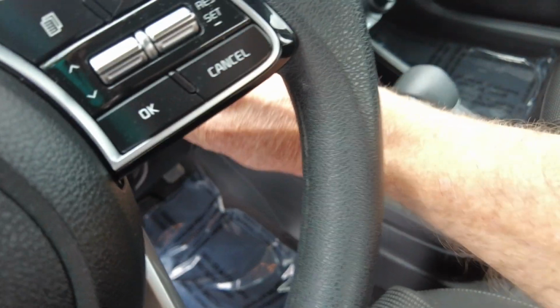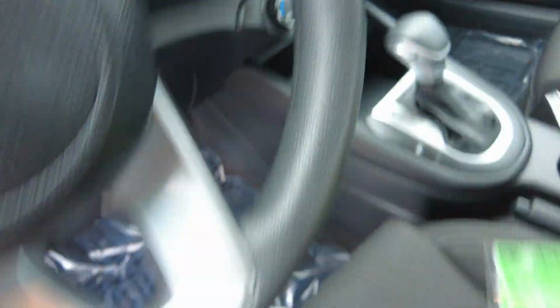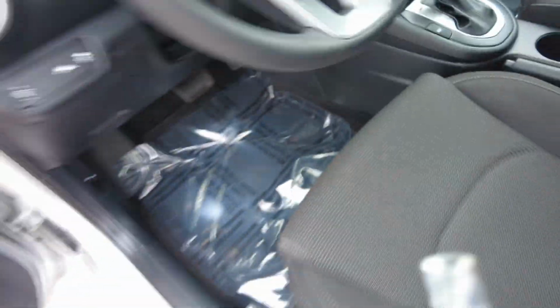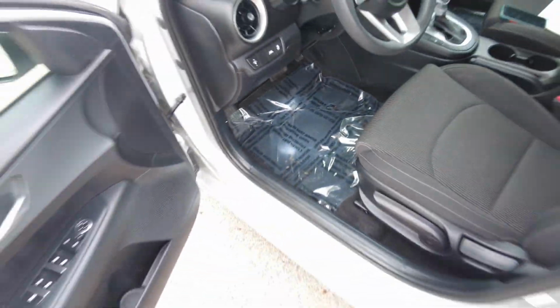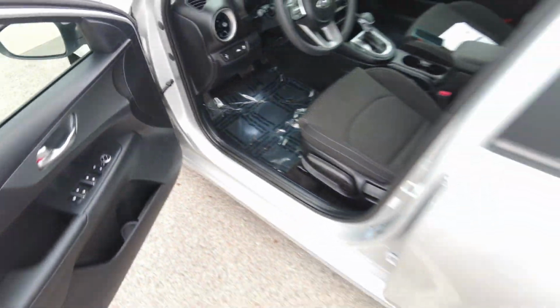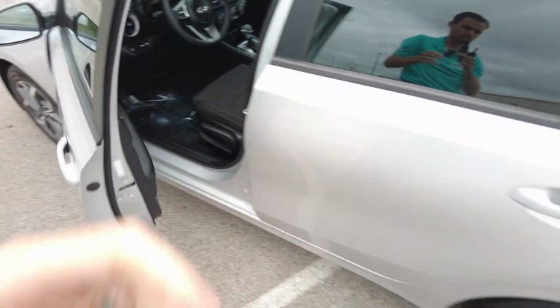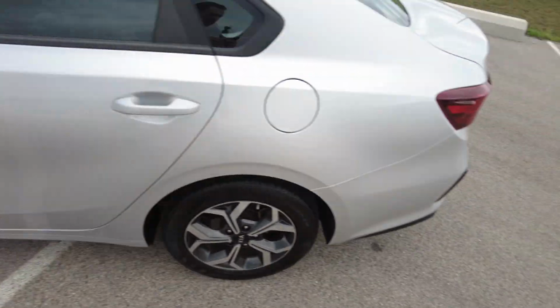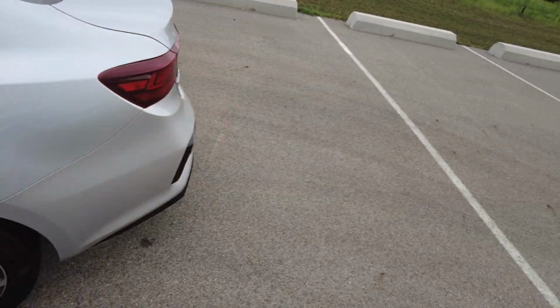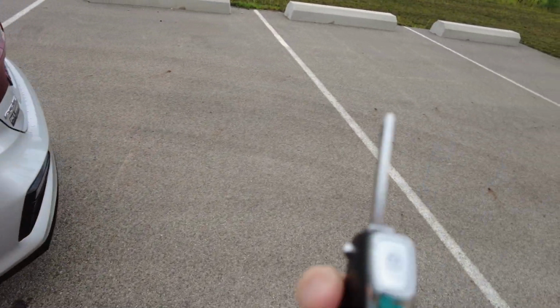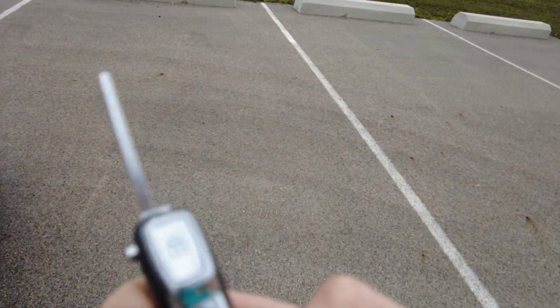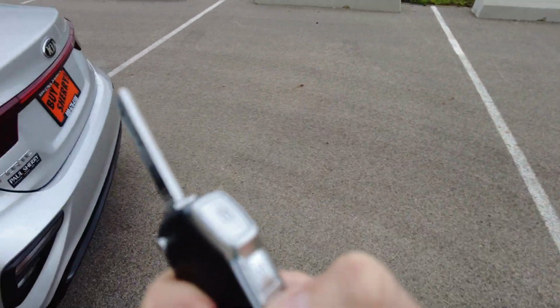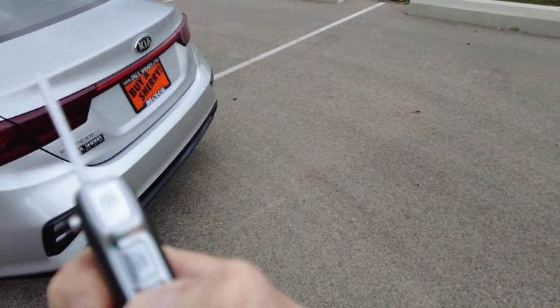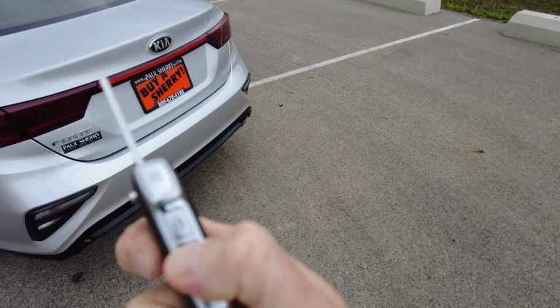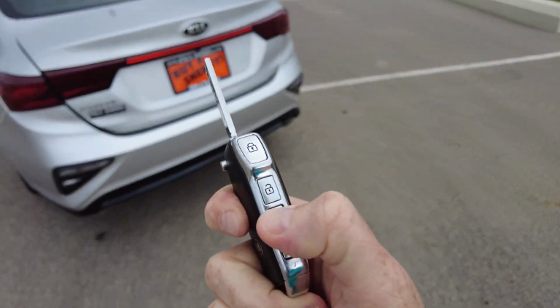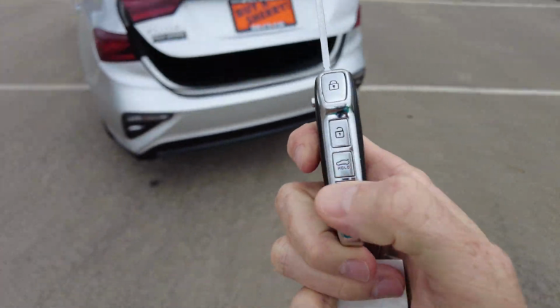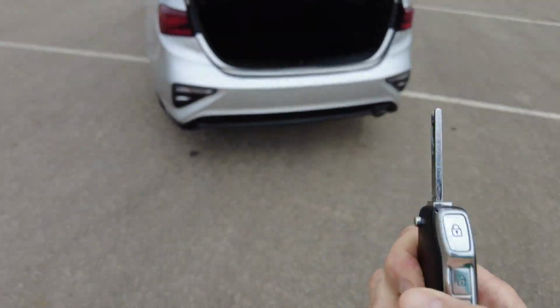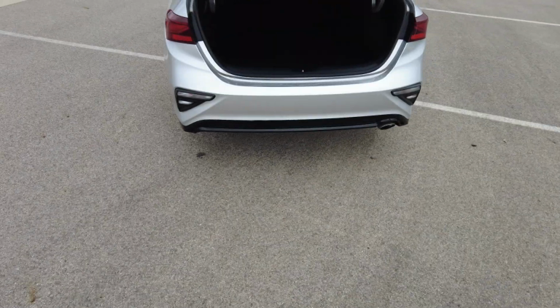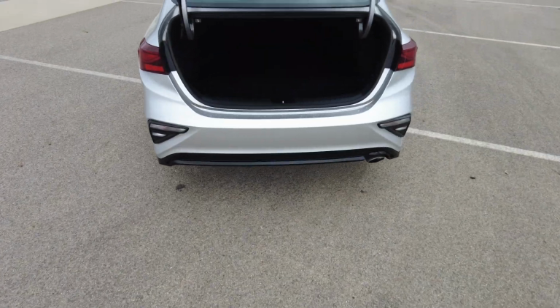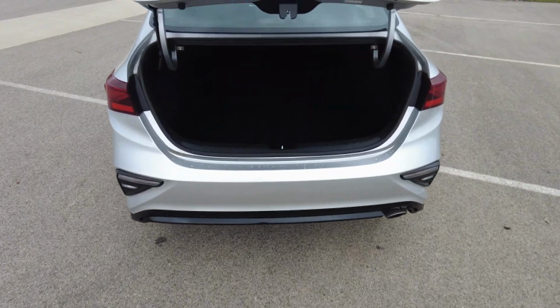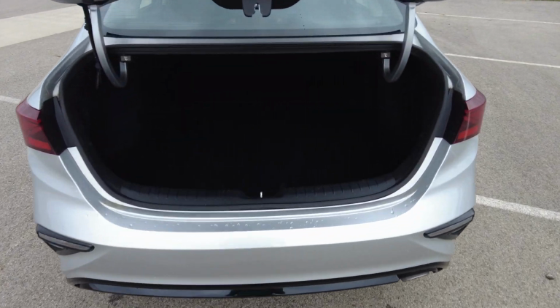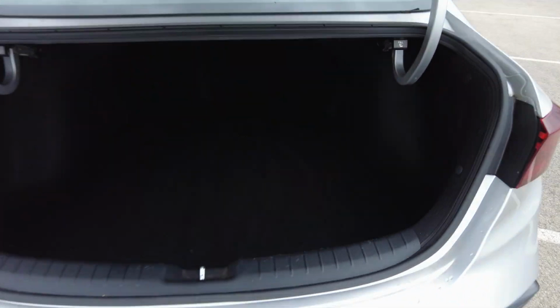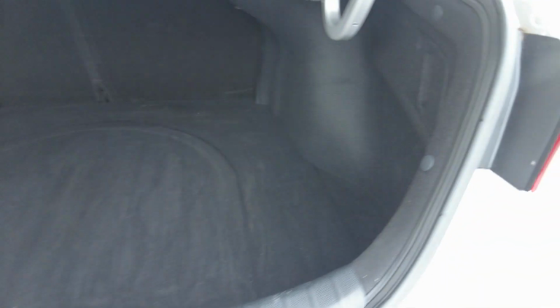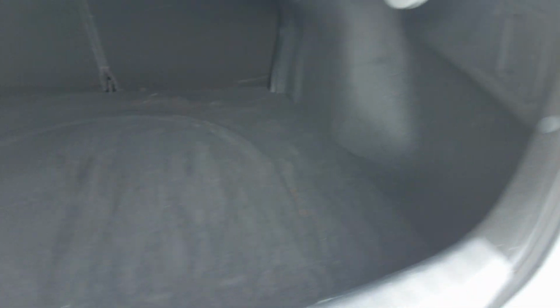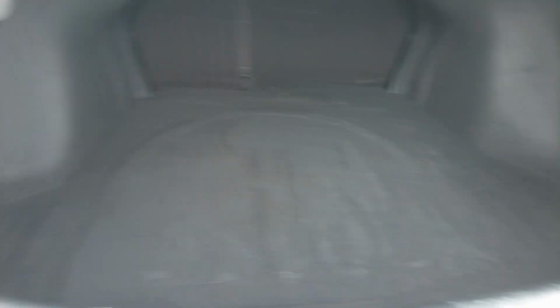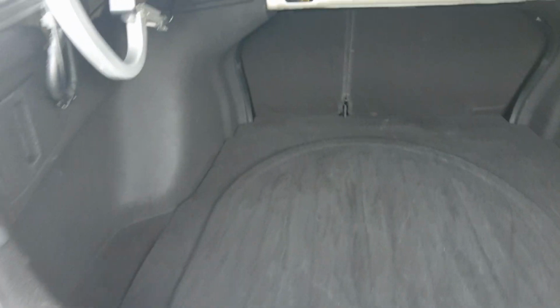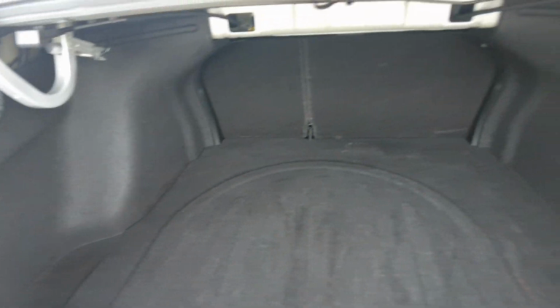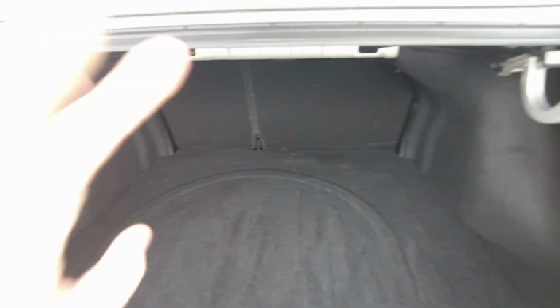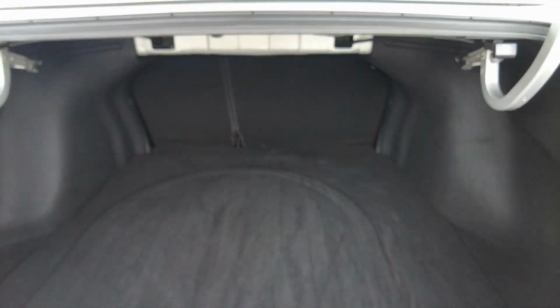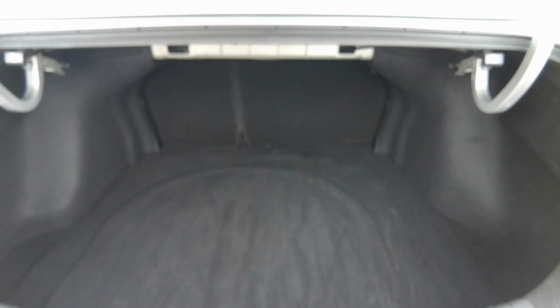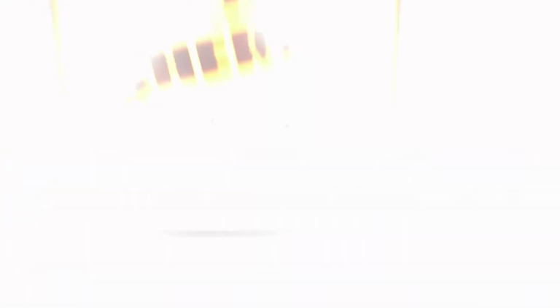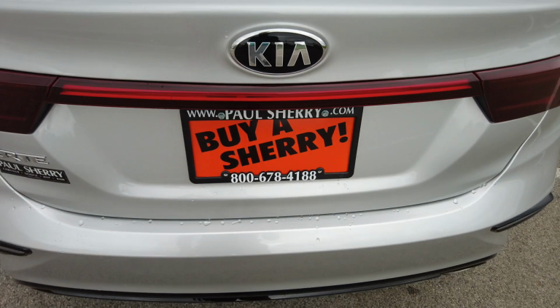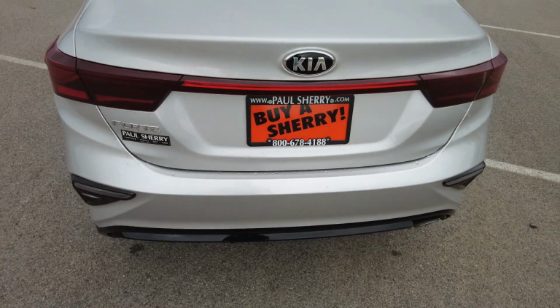Take the key out and we'll show you this. So on the key fob you do have the ability to pop open the trunk, in addition to lock and unlock and to sound the alarm. The seats do fold down if you need extra storage space.